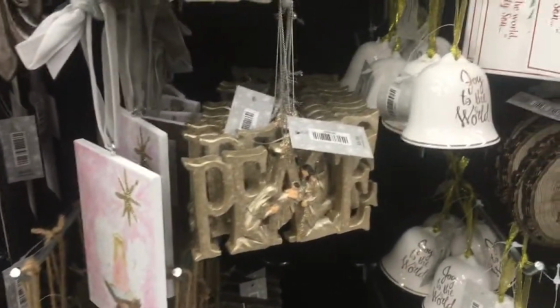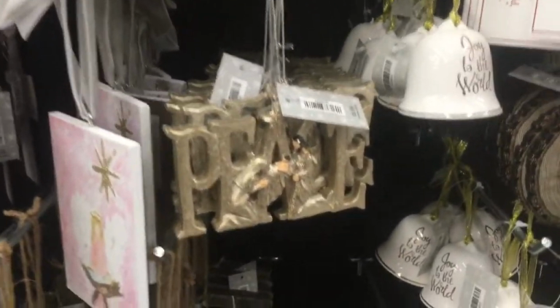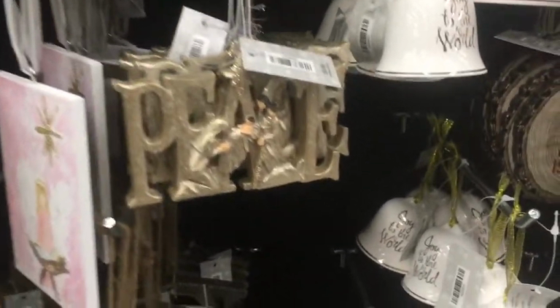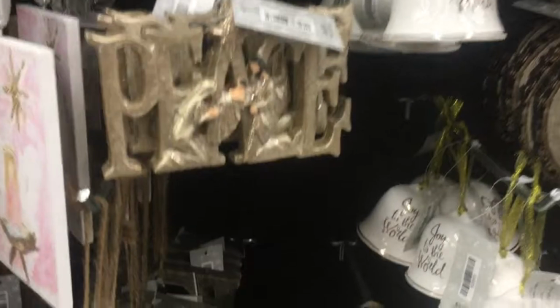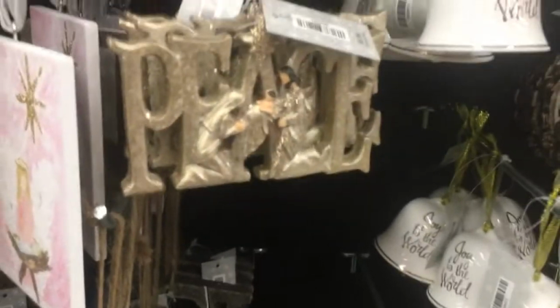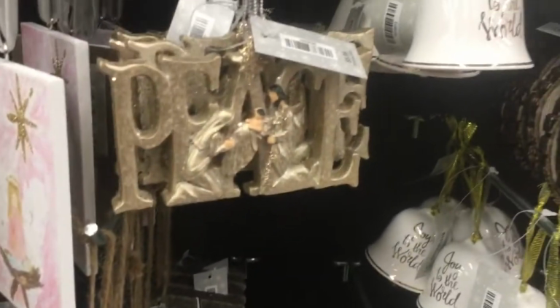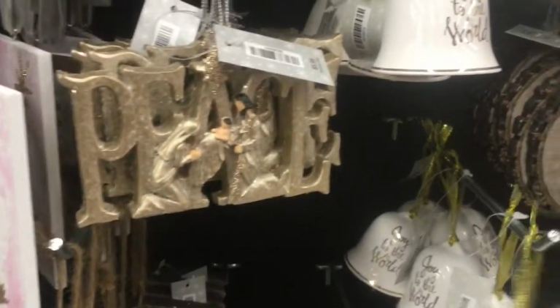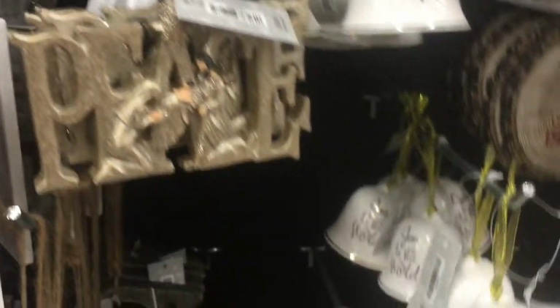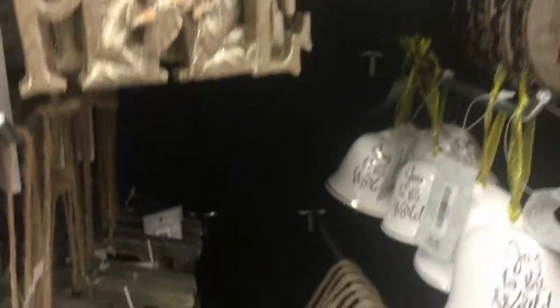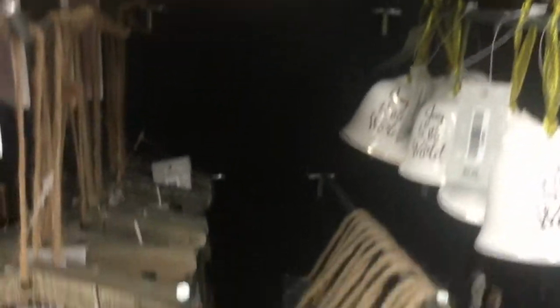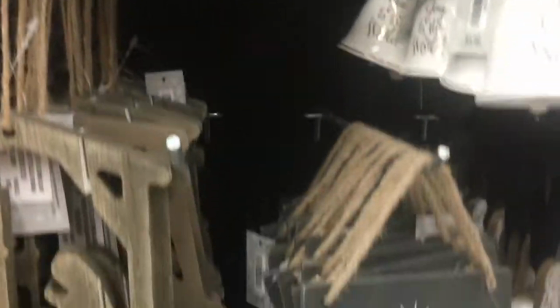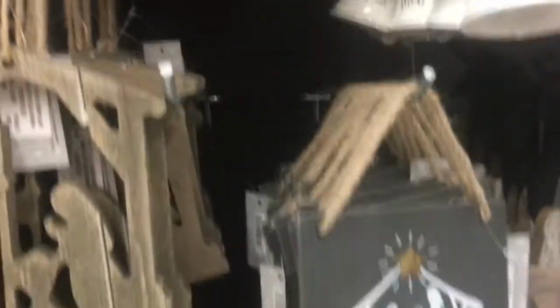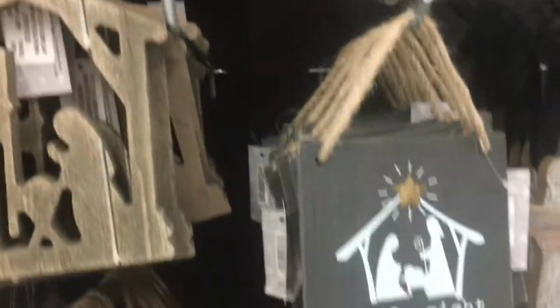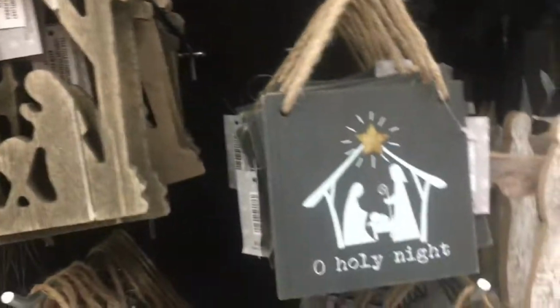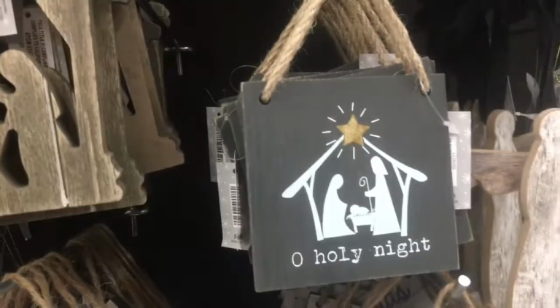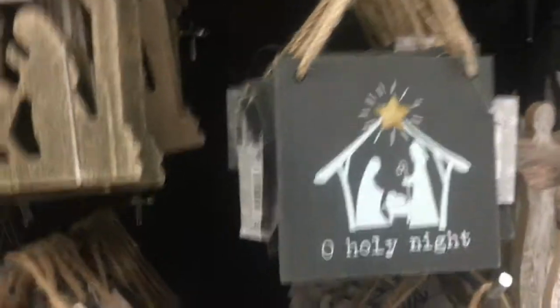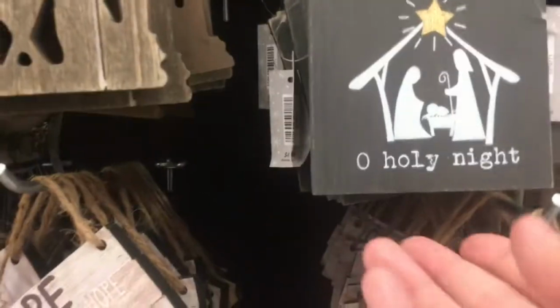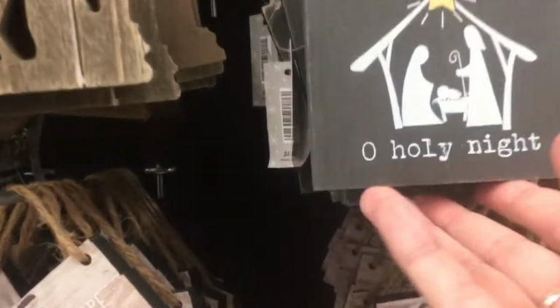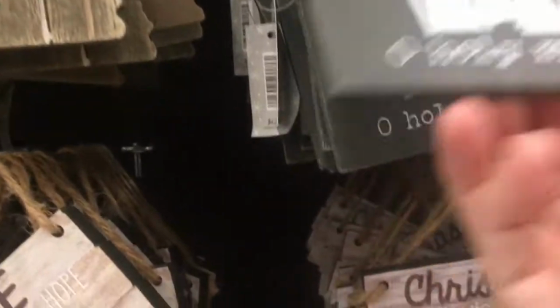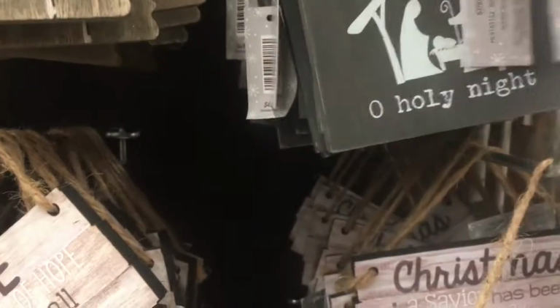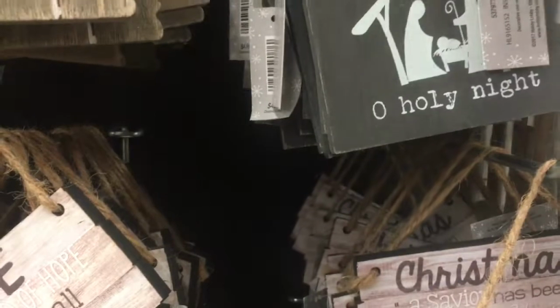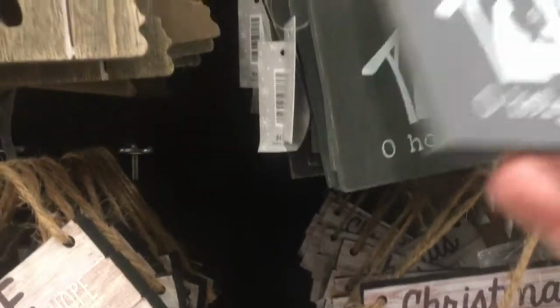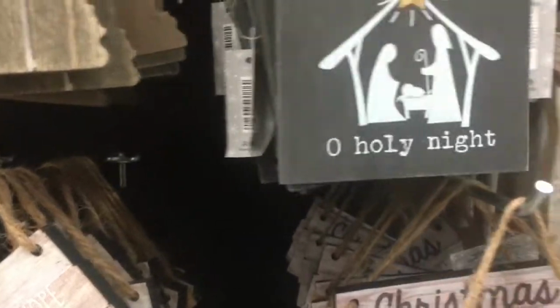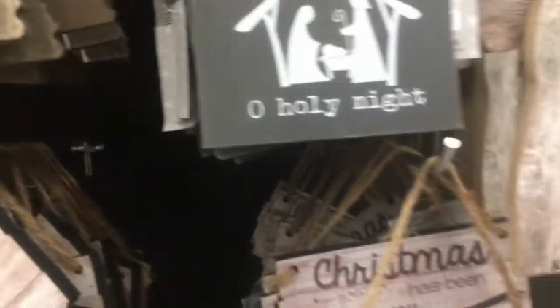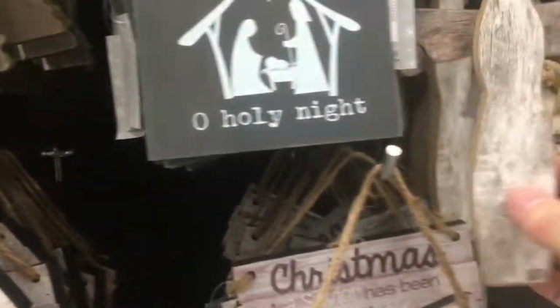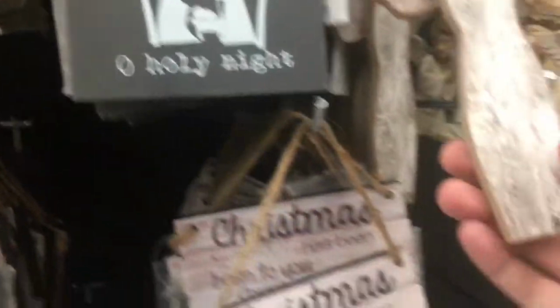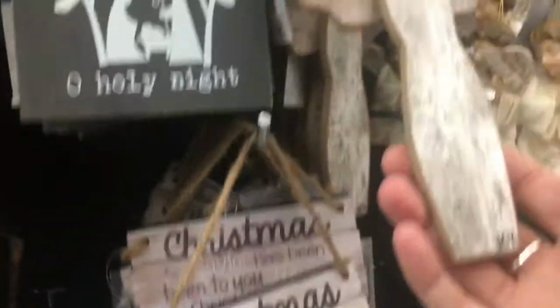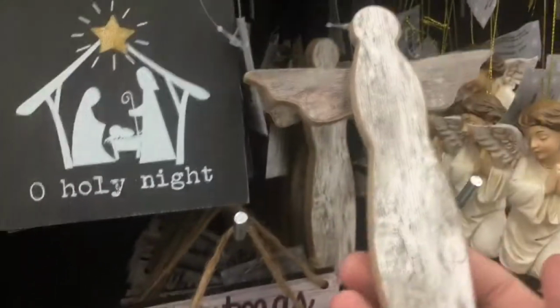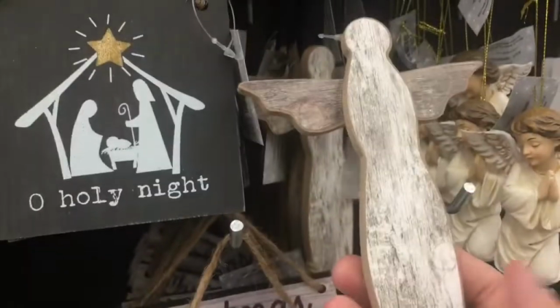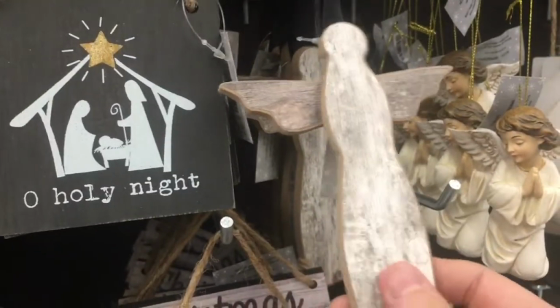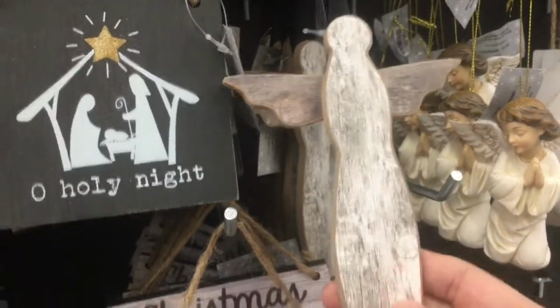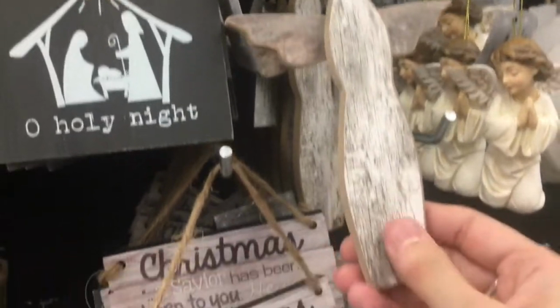Joy to the world — like a little bell. Back to the rings, cool. Oh, holy night. Oh look, more of a primitive type angel.